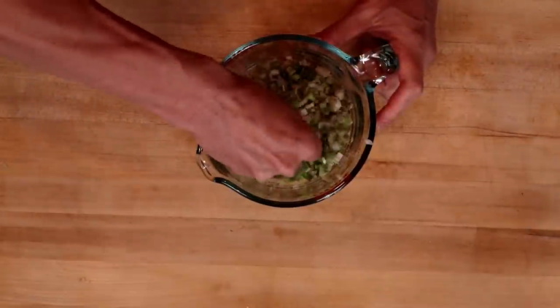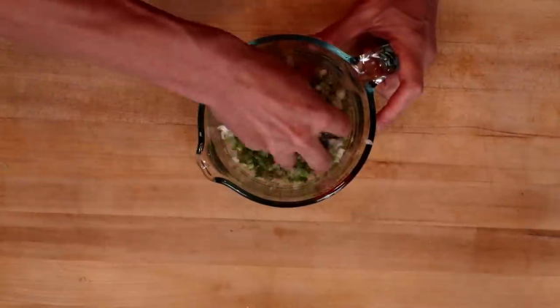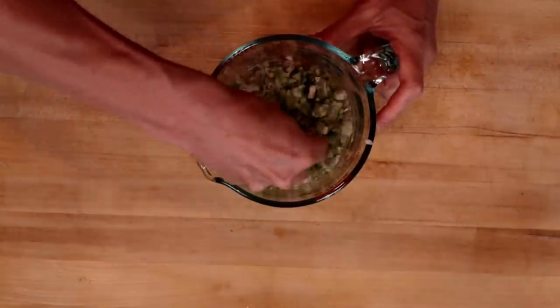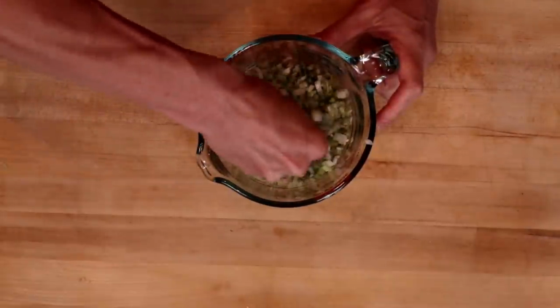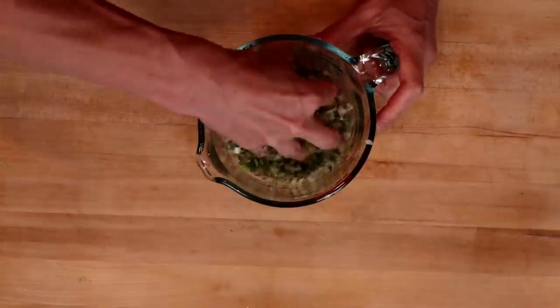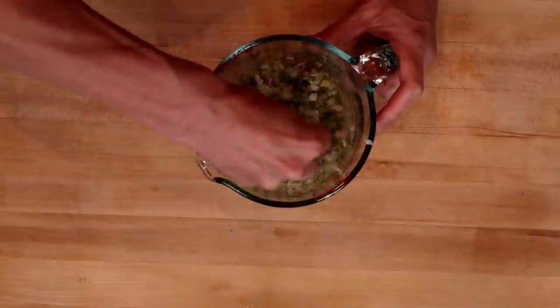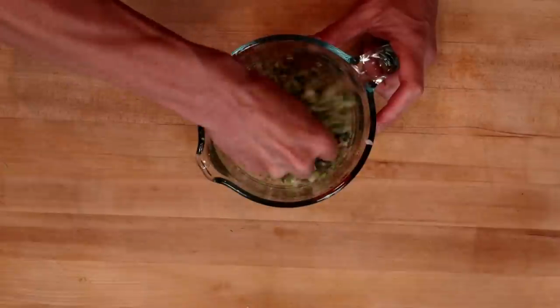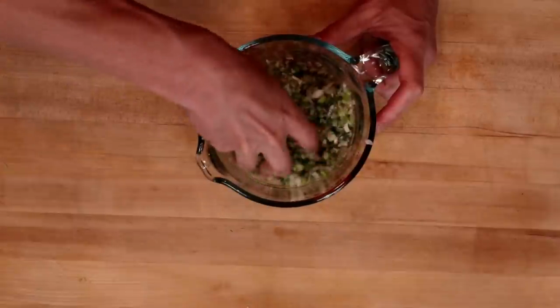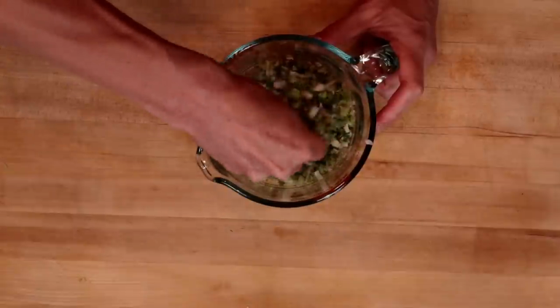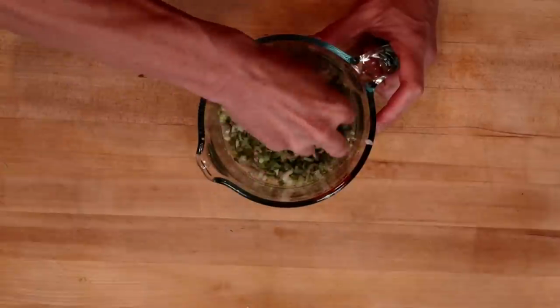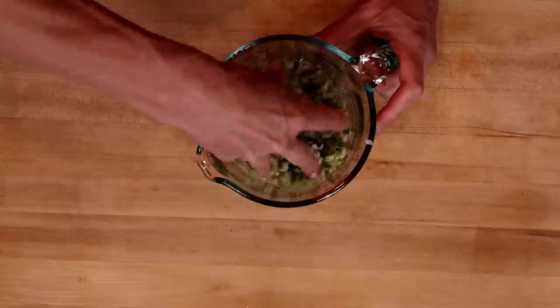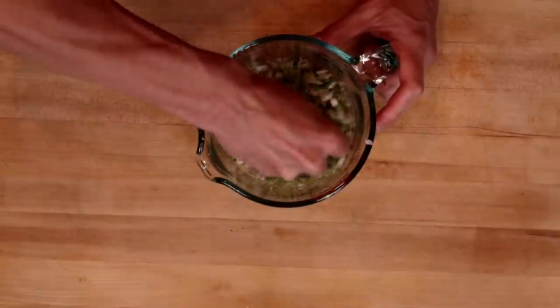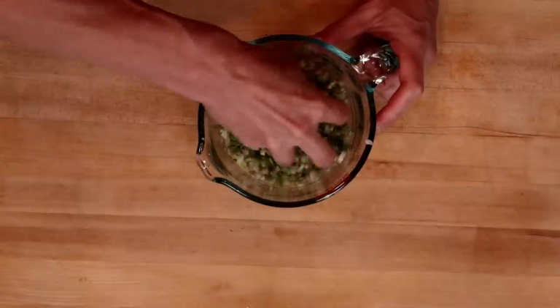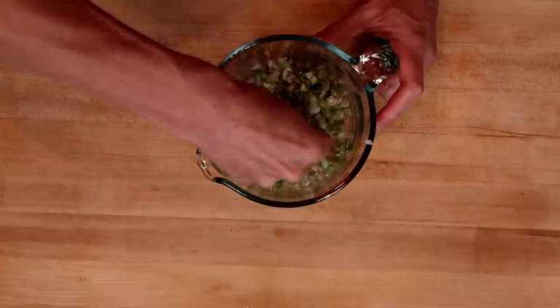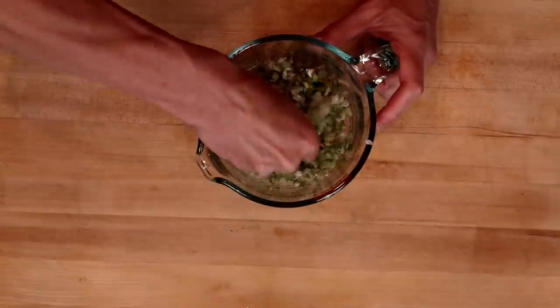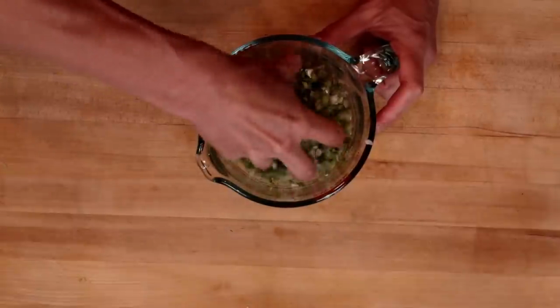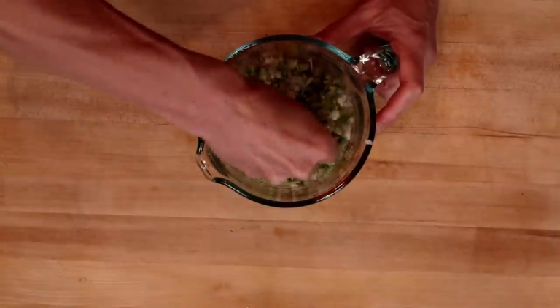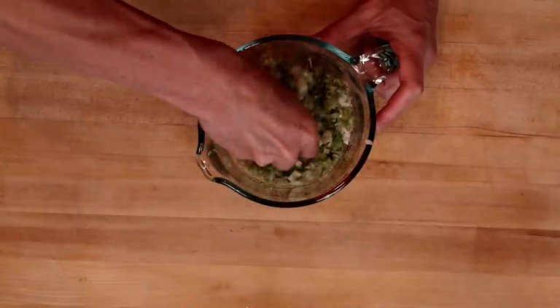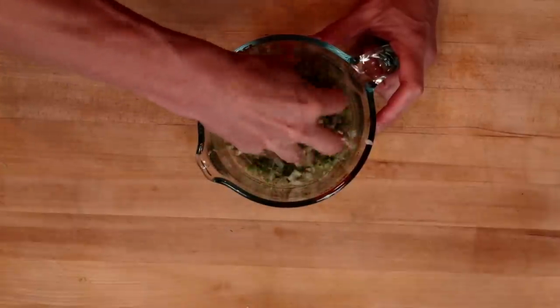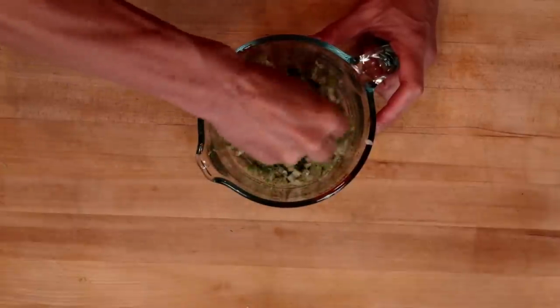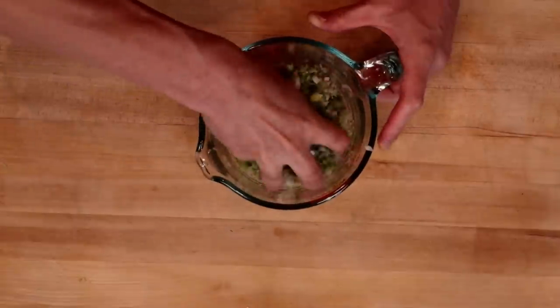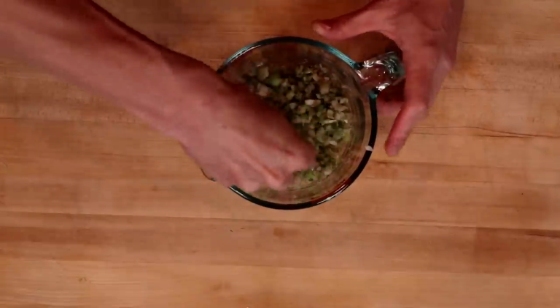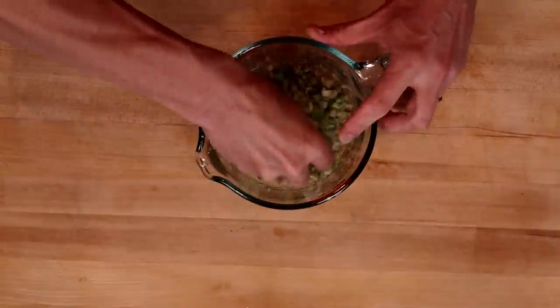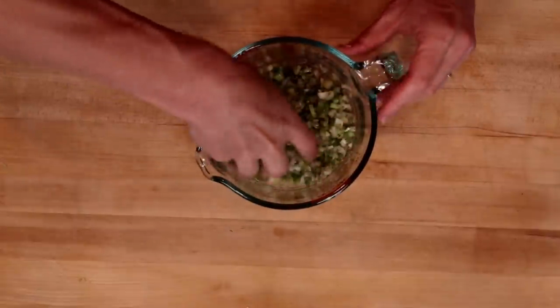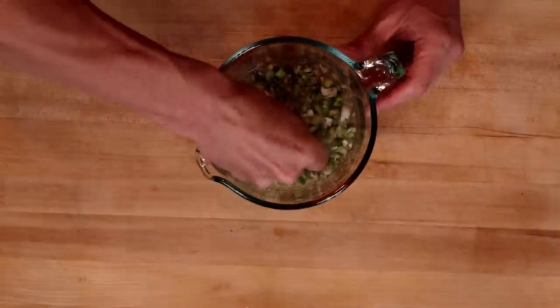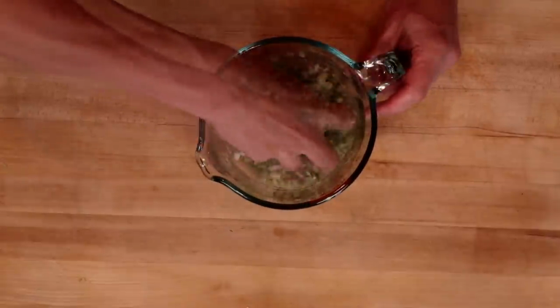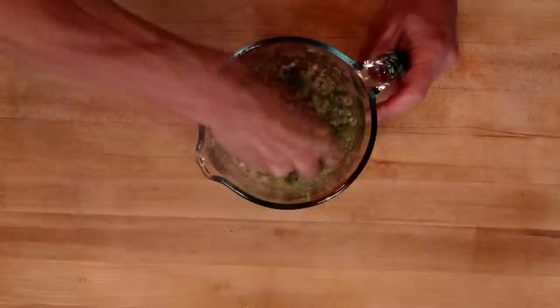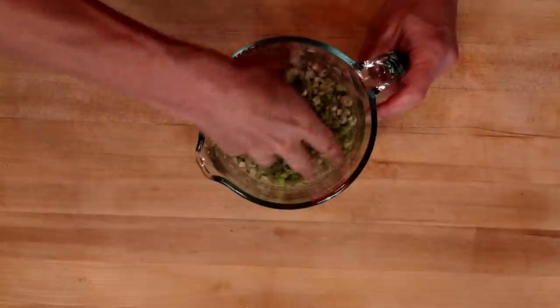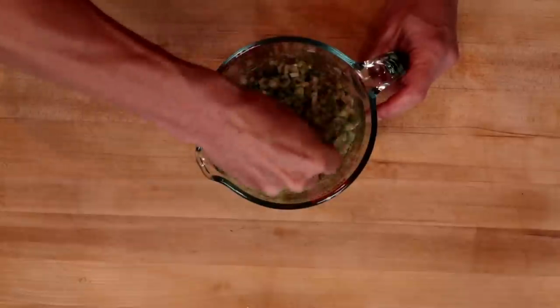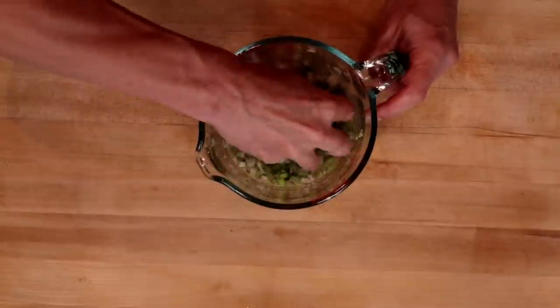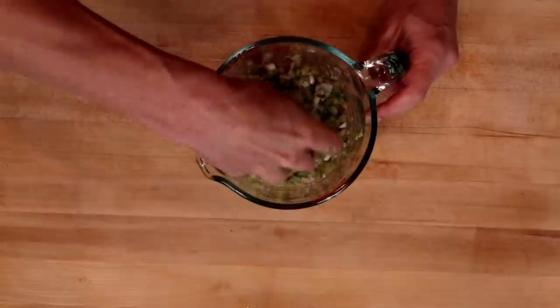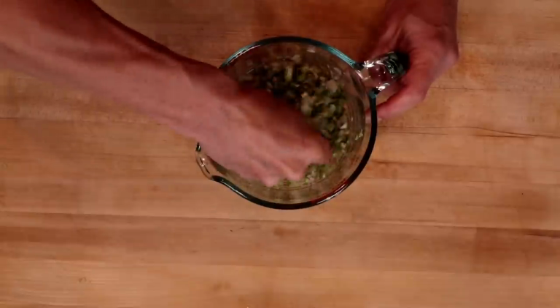We're going to massage that salt and pepper into the green onions until they just start to wilt a little bit. Oh, that's really releasing the smell.